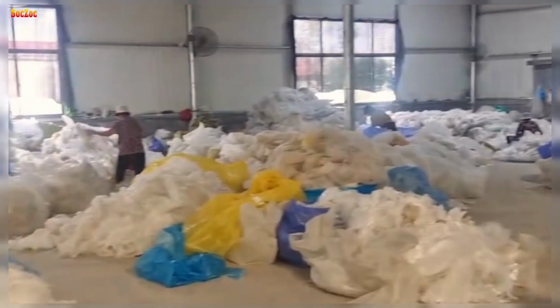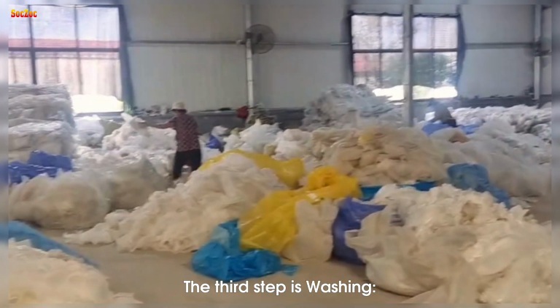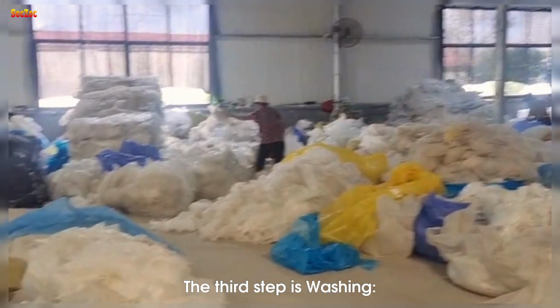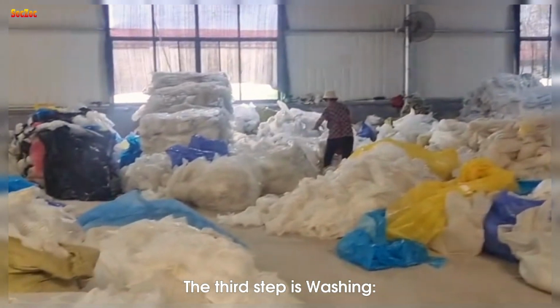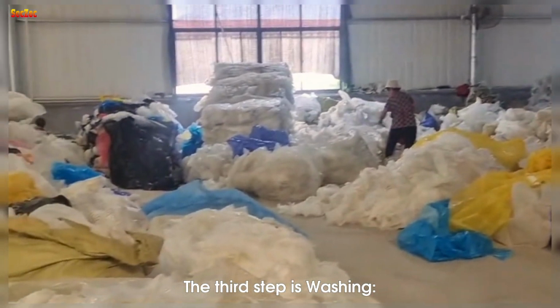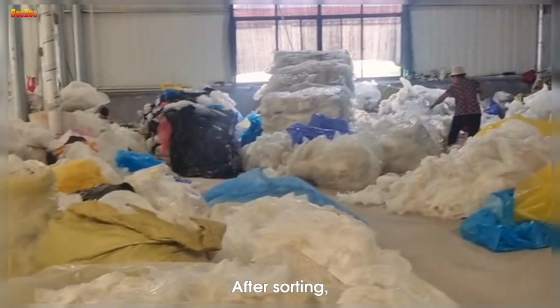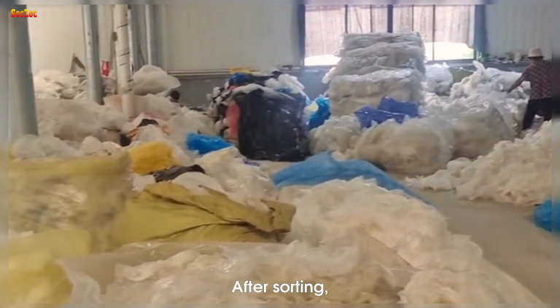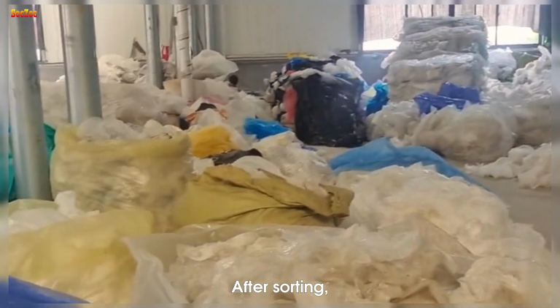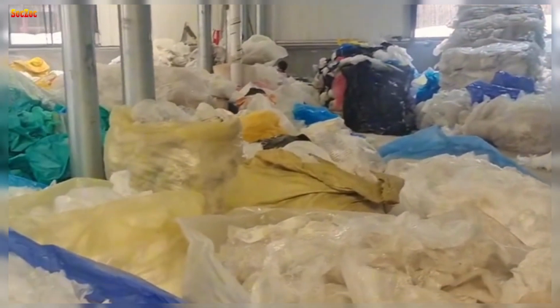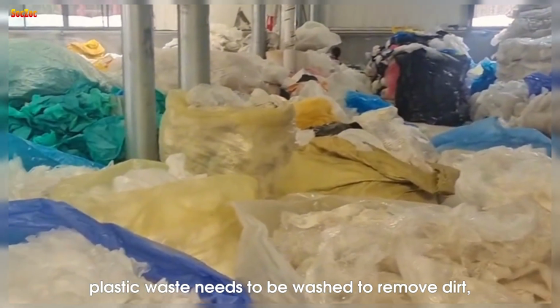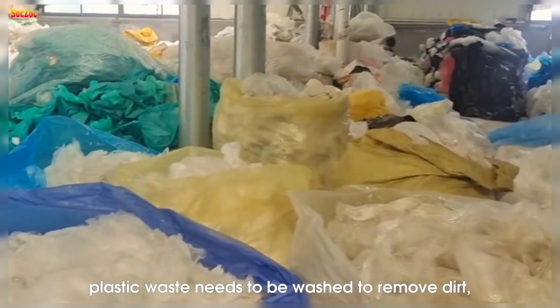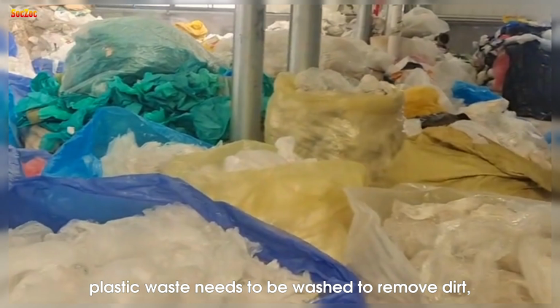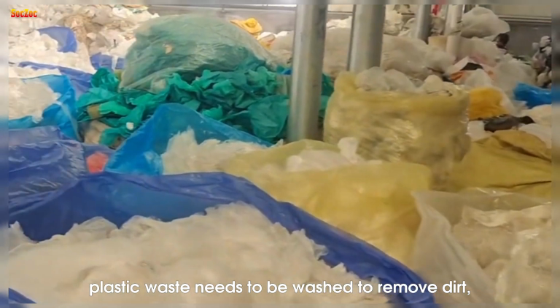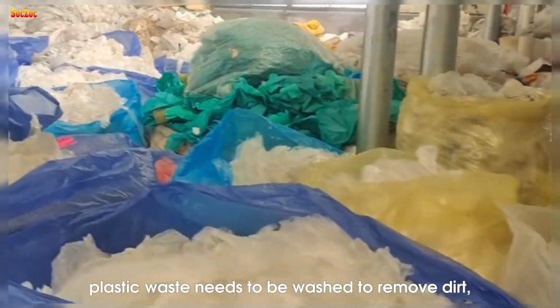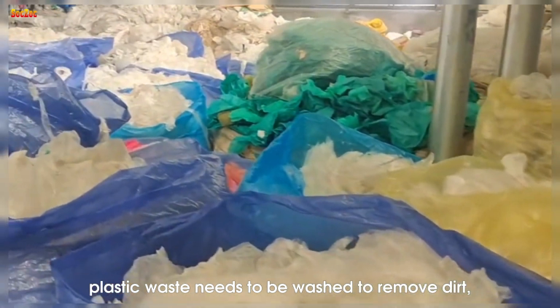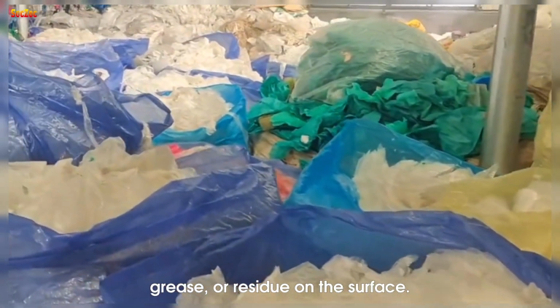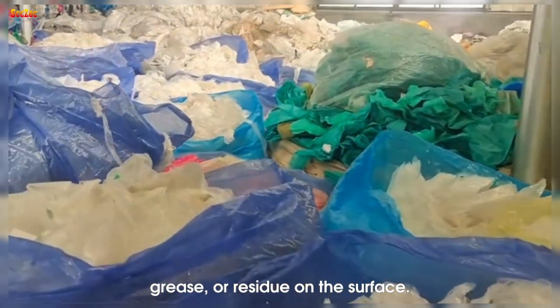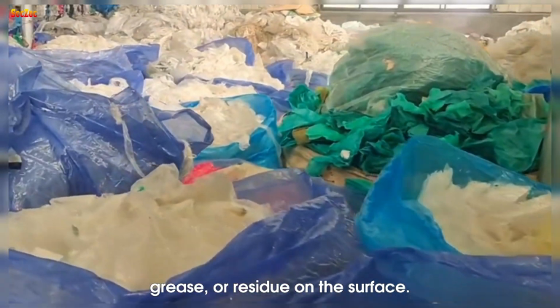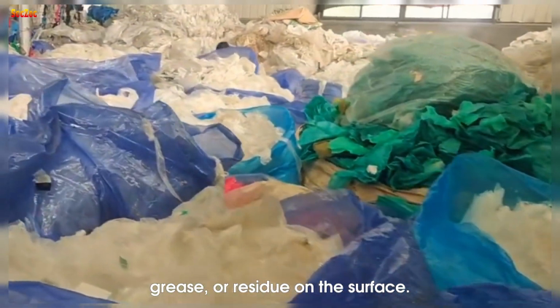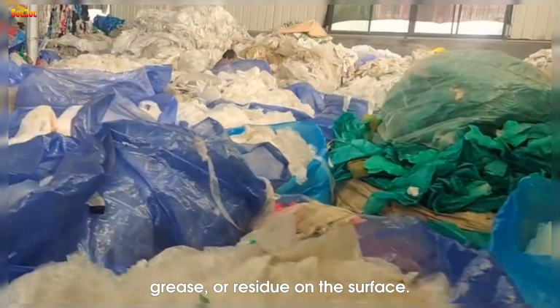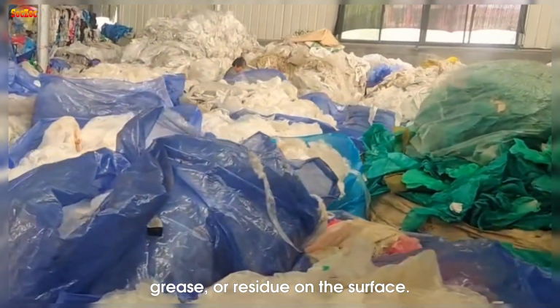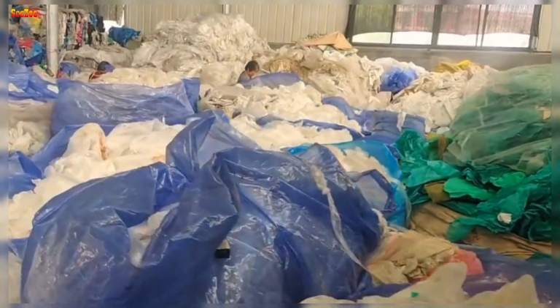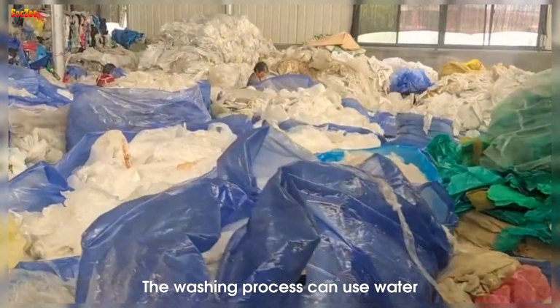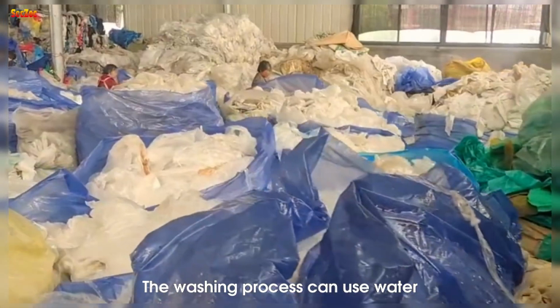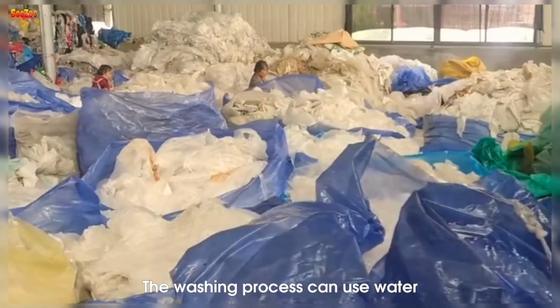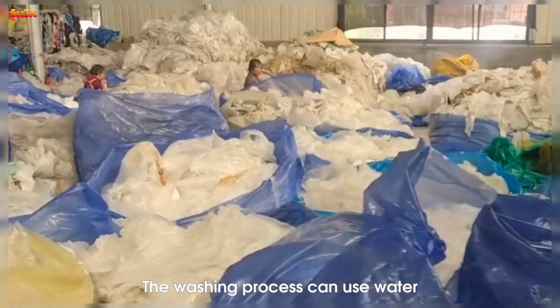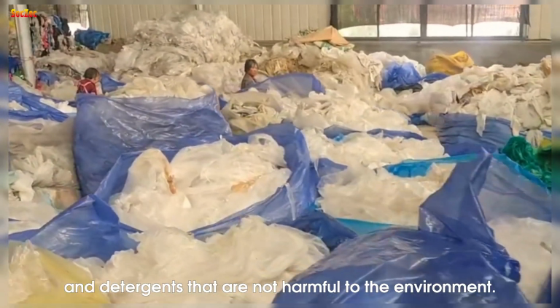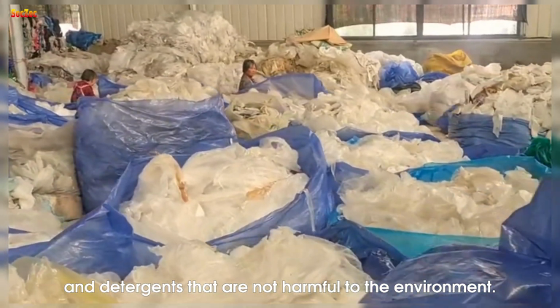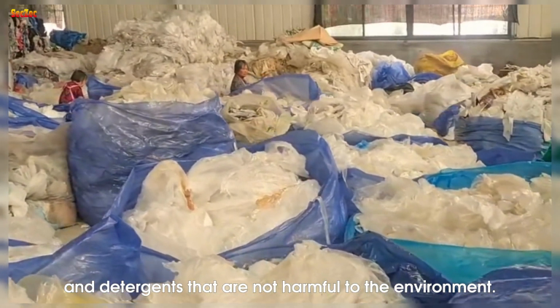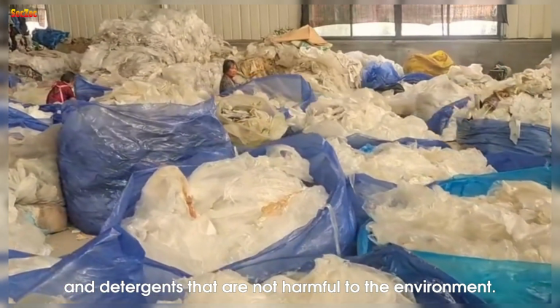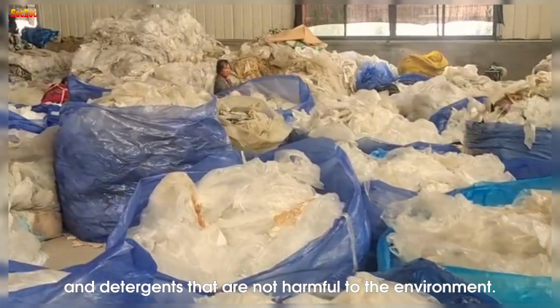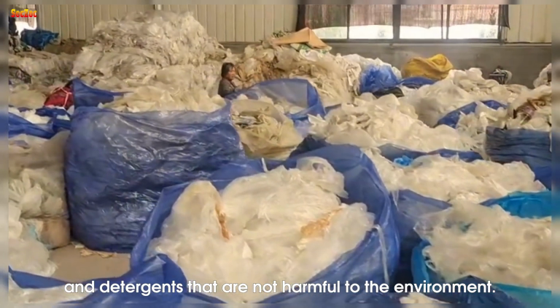The third step is washing after sorting. Plastic waste needs to be washed to remove dirt, grease, or residue on the surface. The washing process can use water and detergents that are not harmful to the environment.